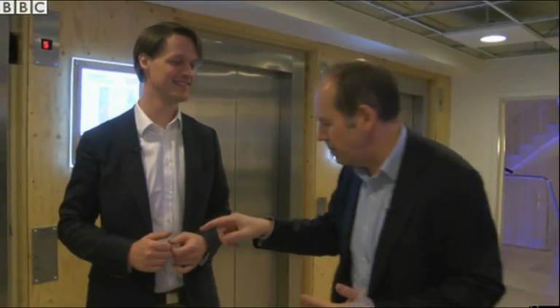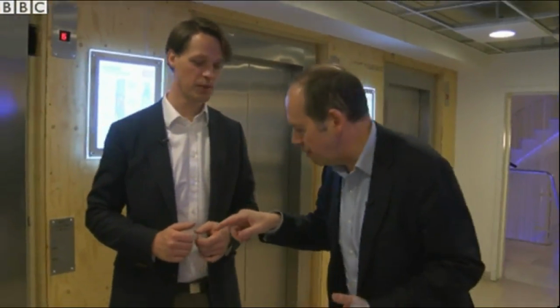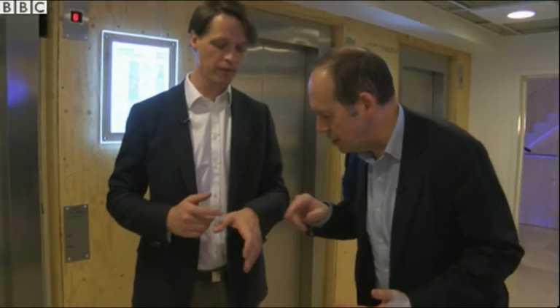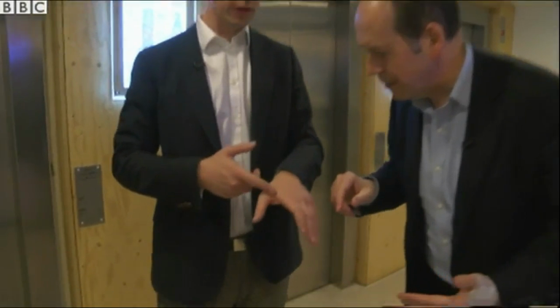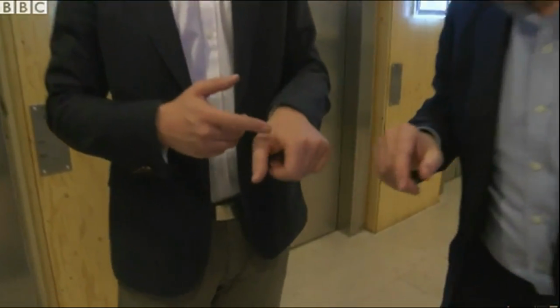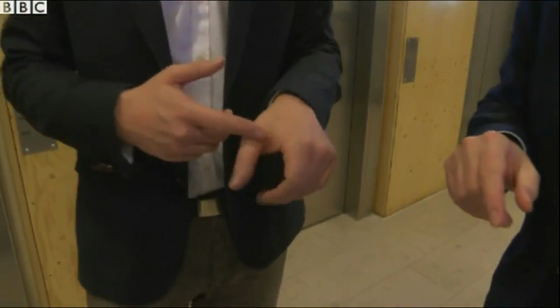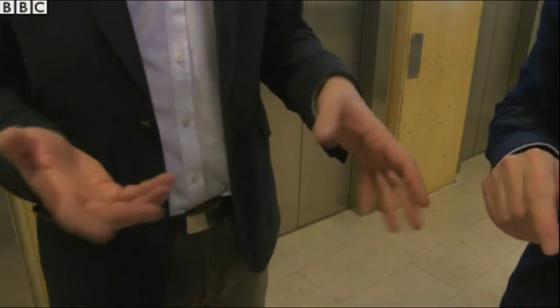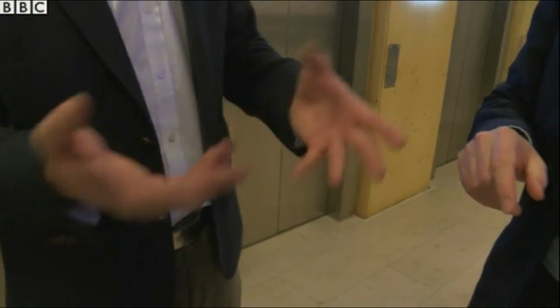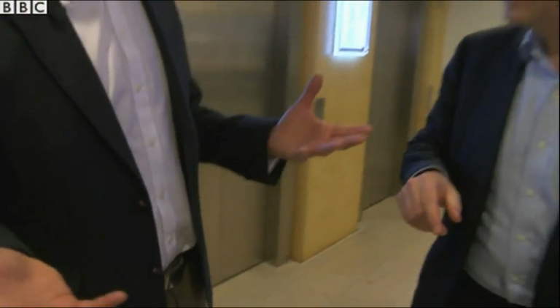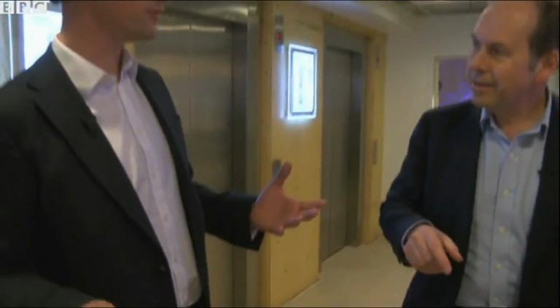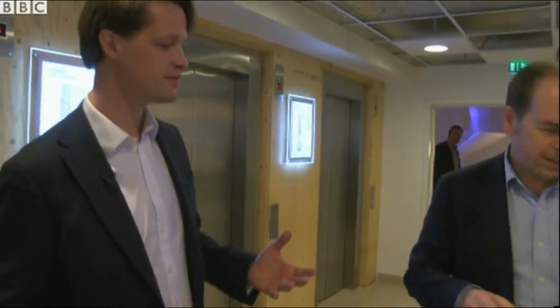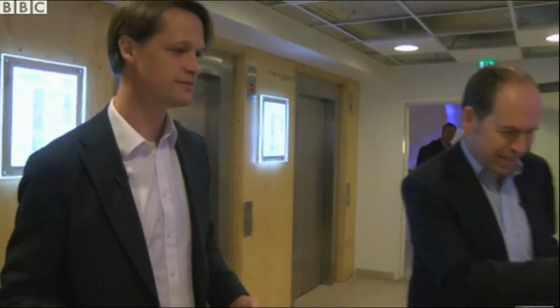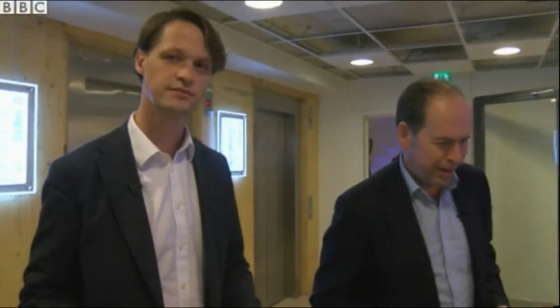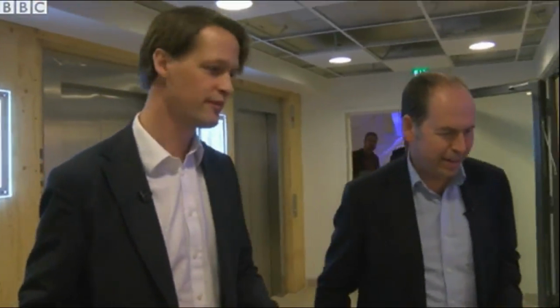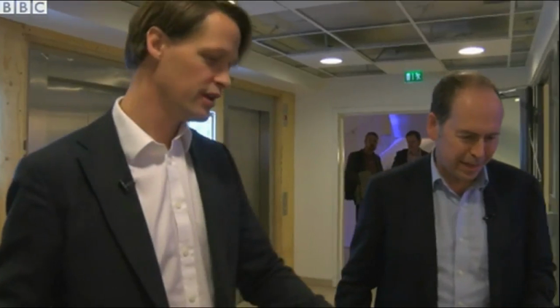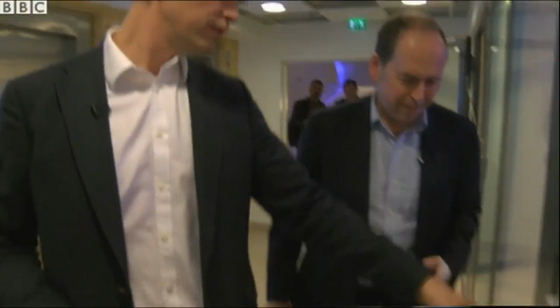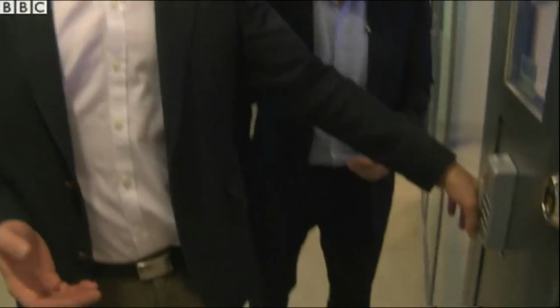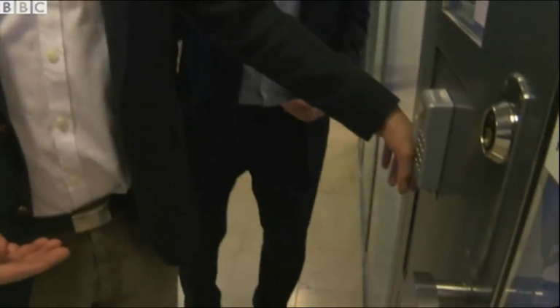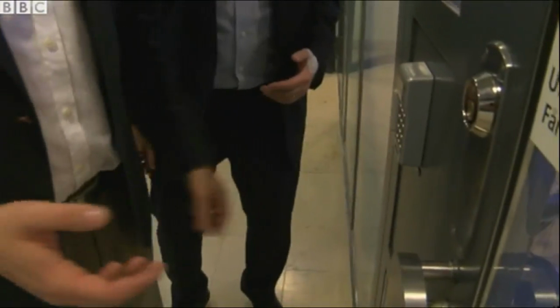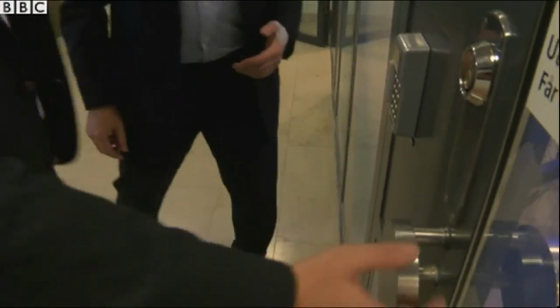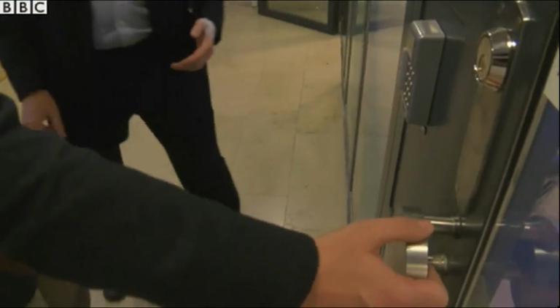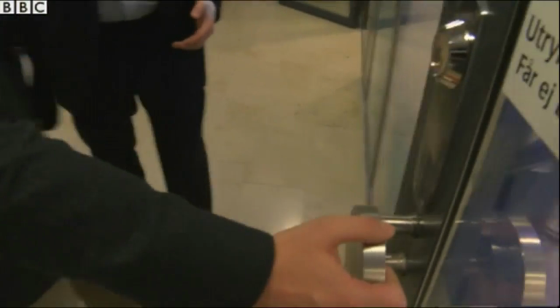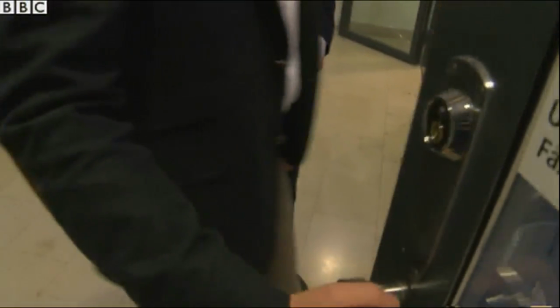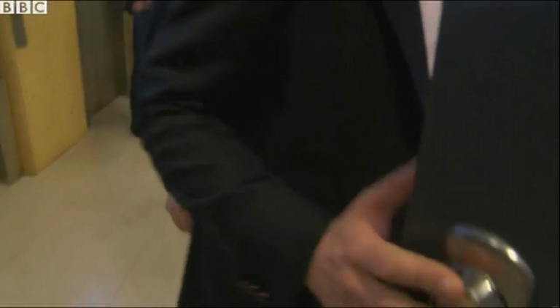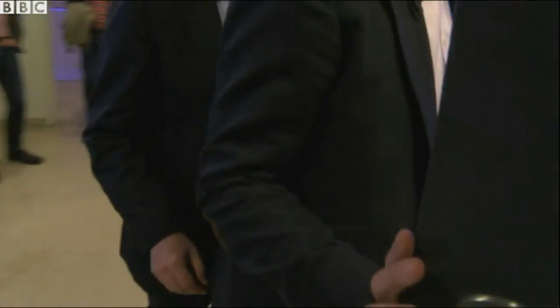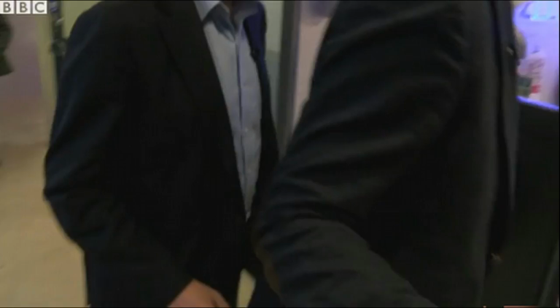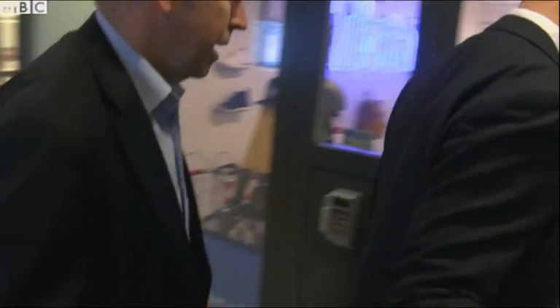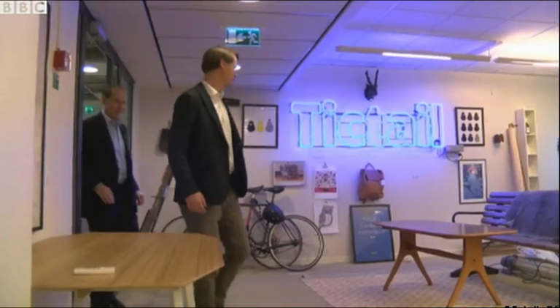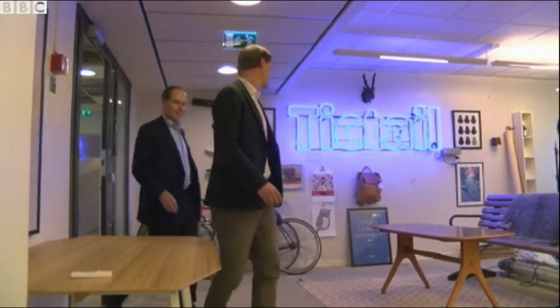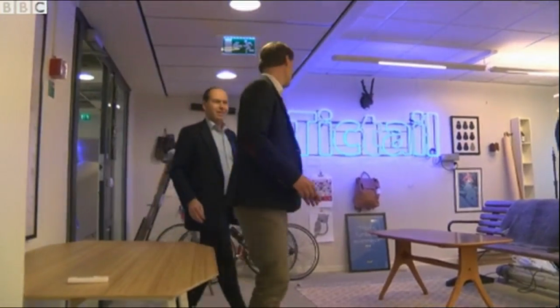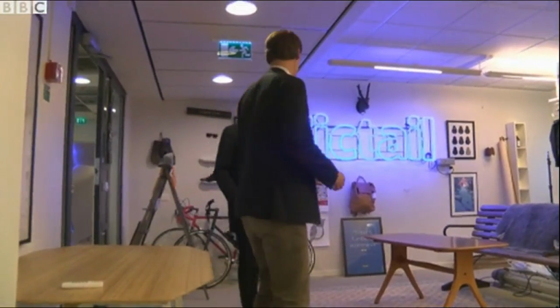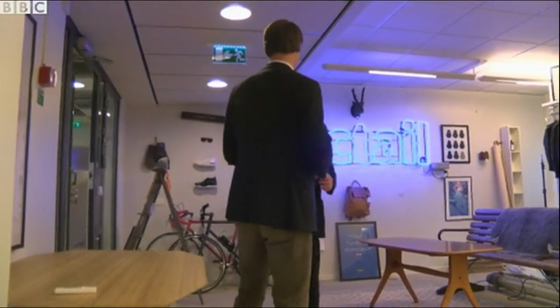You've been chipped yourself — where's your chip? I have a chip right here, which I use to access the entire office. Let's see if we can get into this particular door. This is how I do it — no need for passcodes. And we're in.